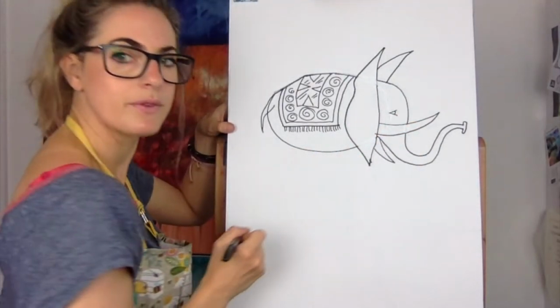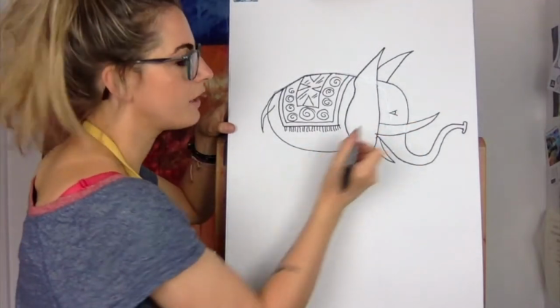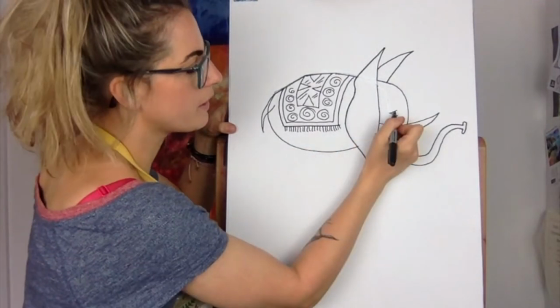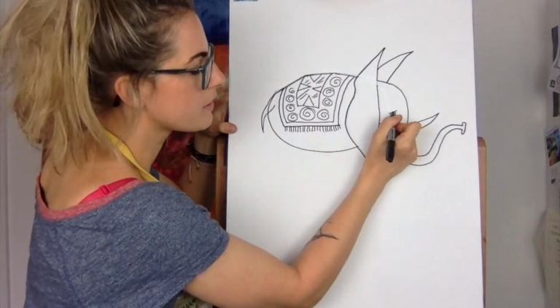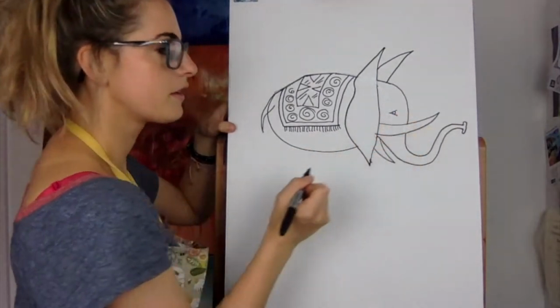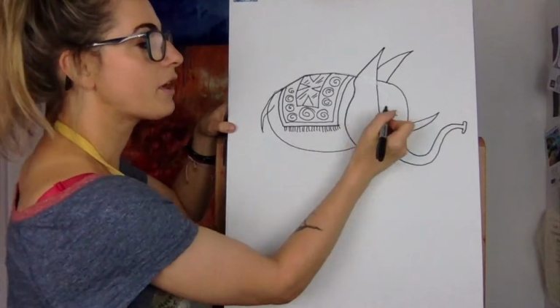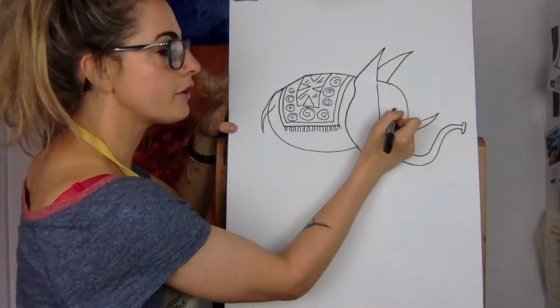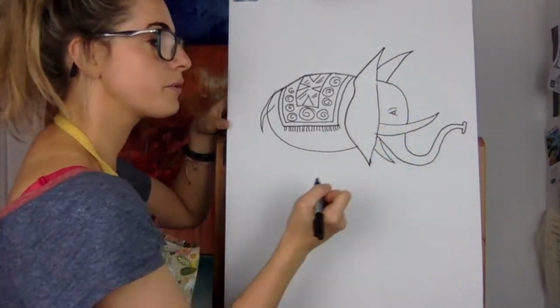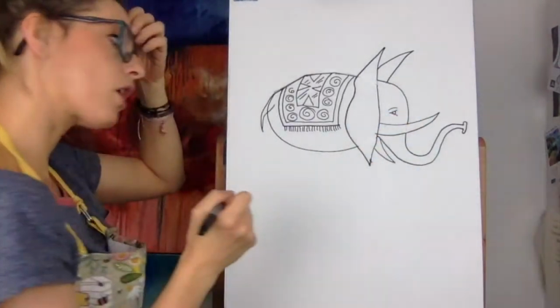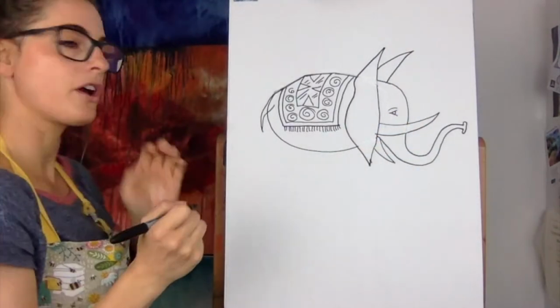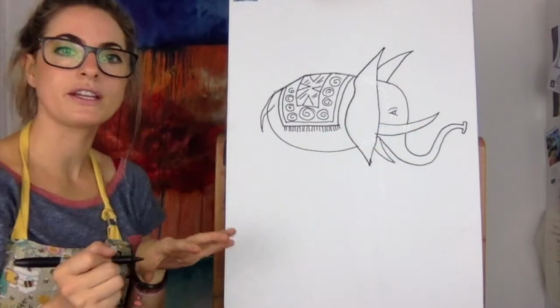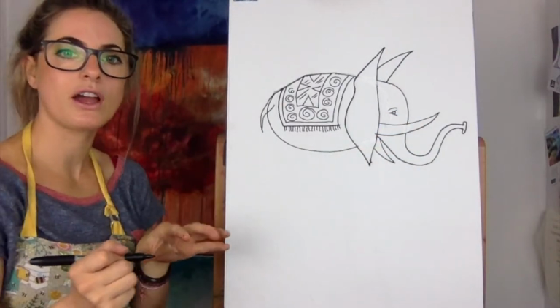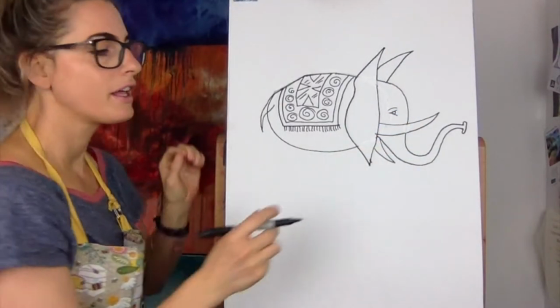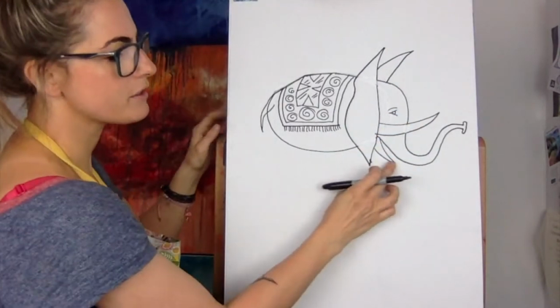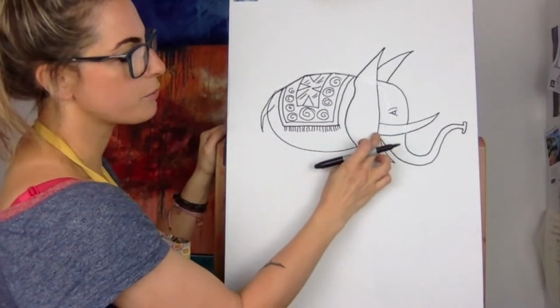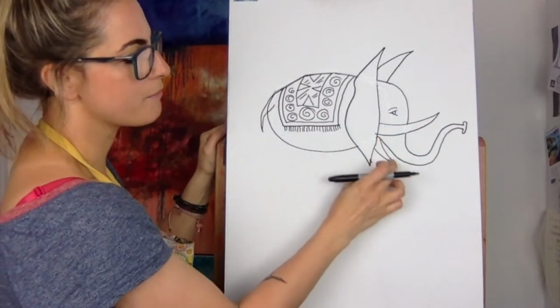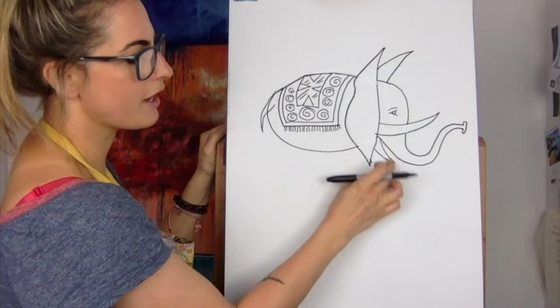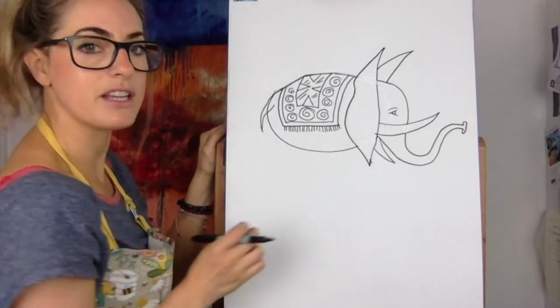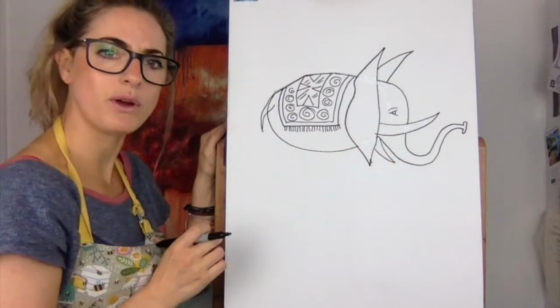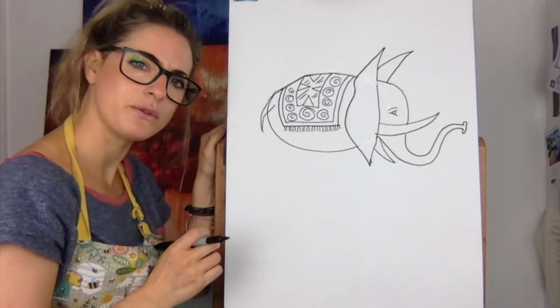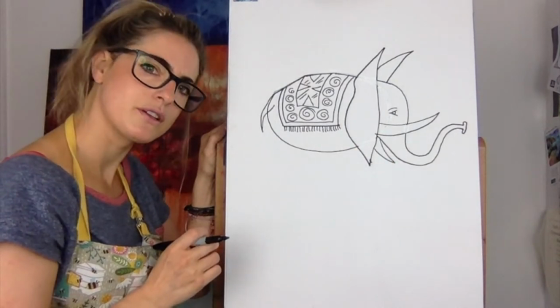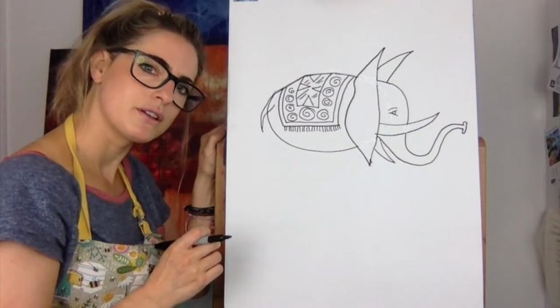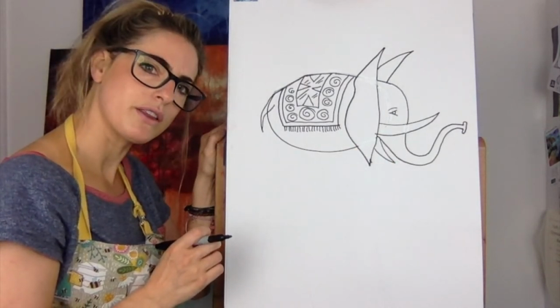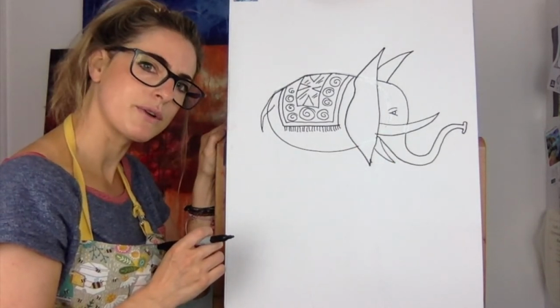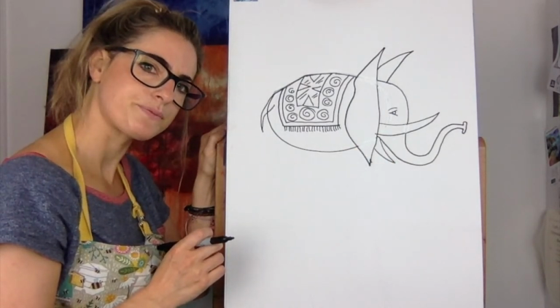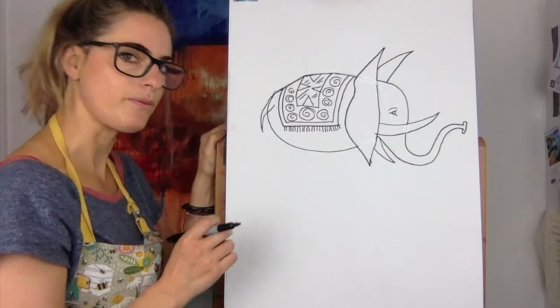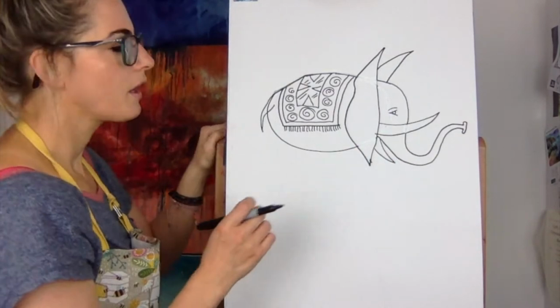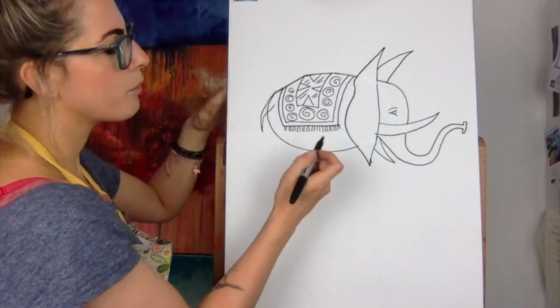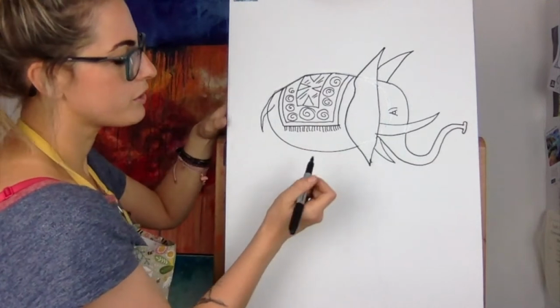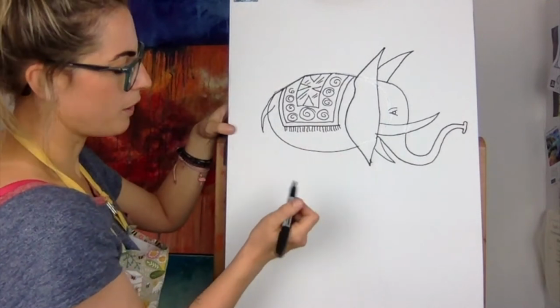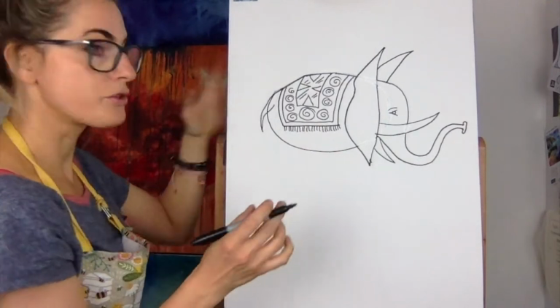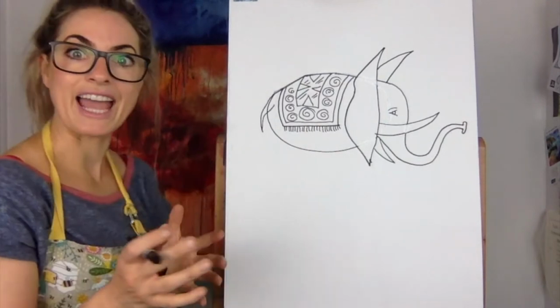You can do your cartoon eye — do any eye you like. This looks a little bit like a mouth now, which is actually quite cute. I quite like that in some ways. But what we want to do as well is now do the legs.